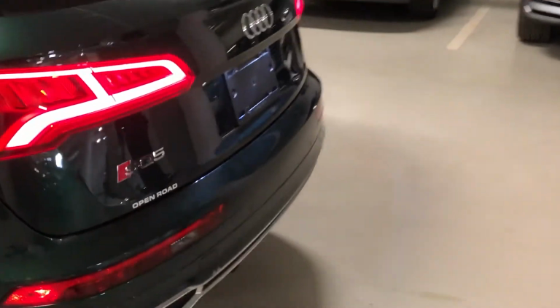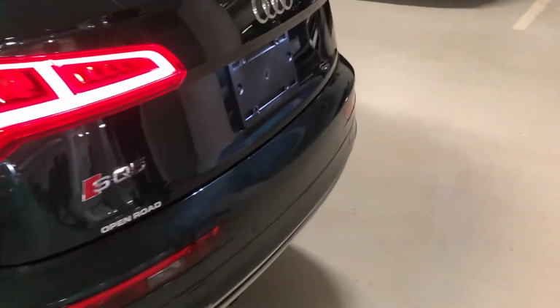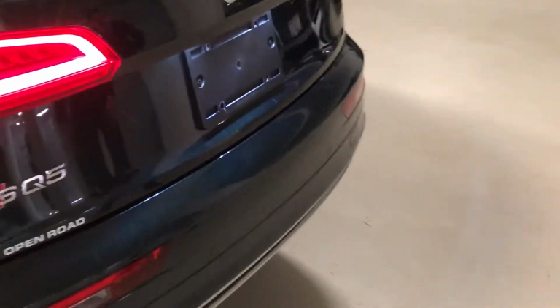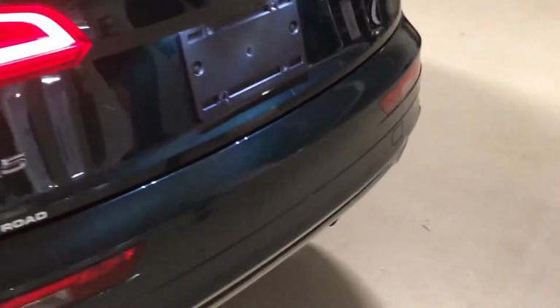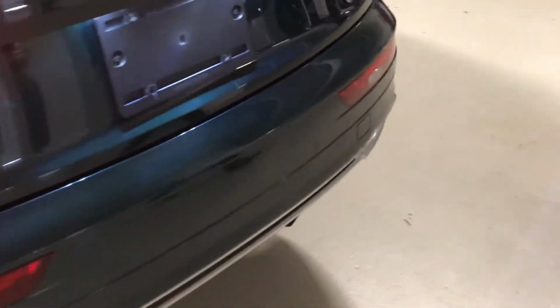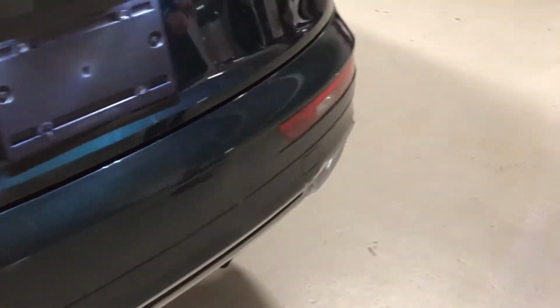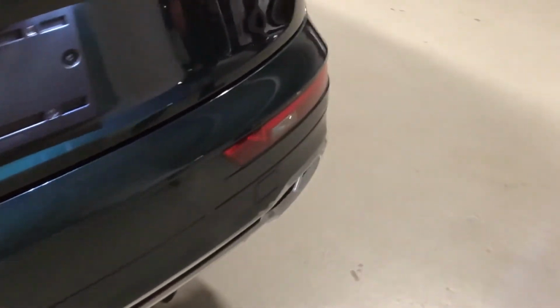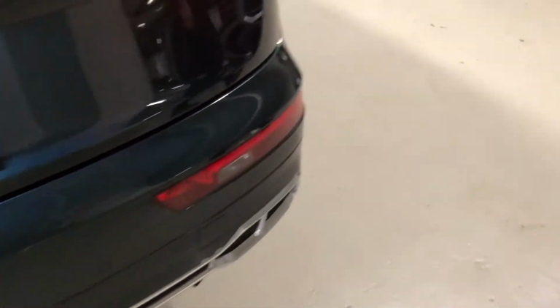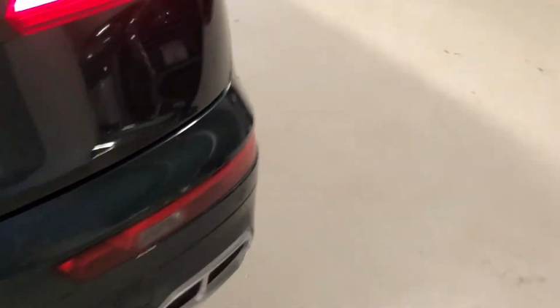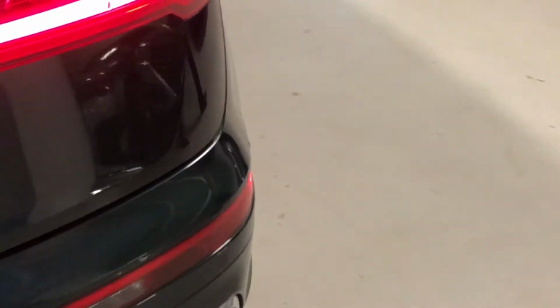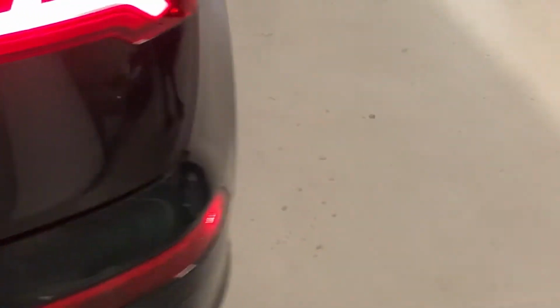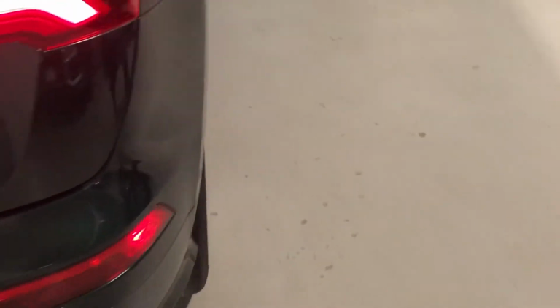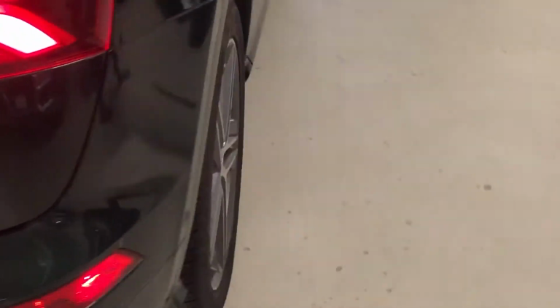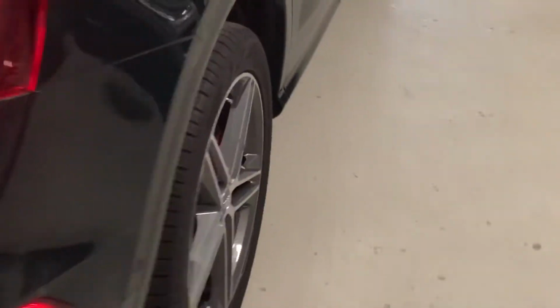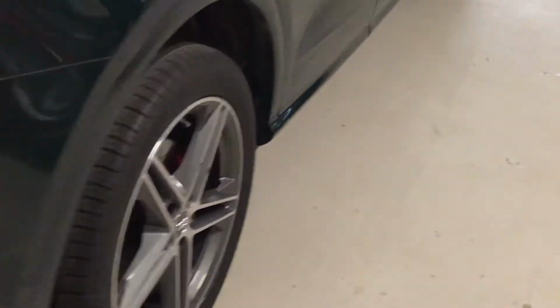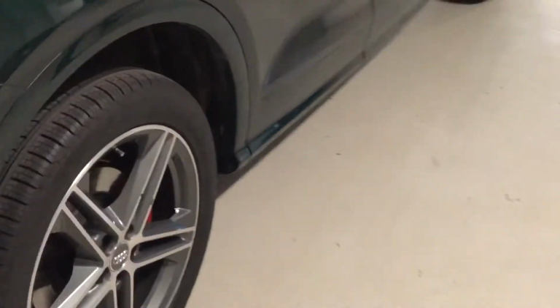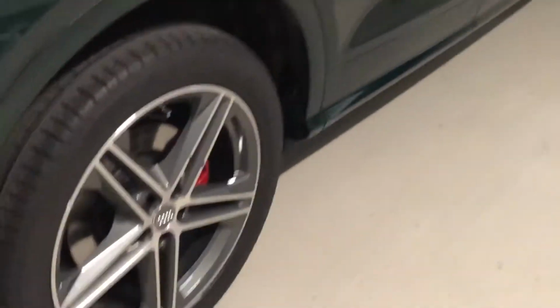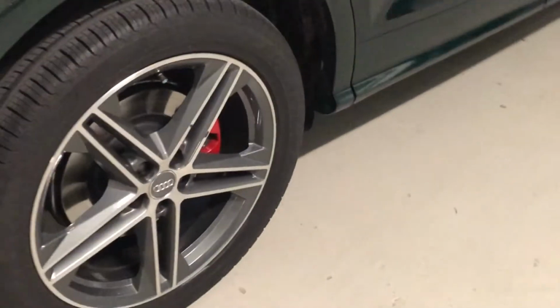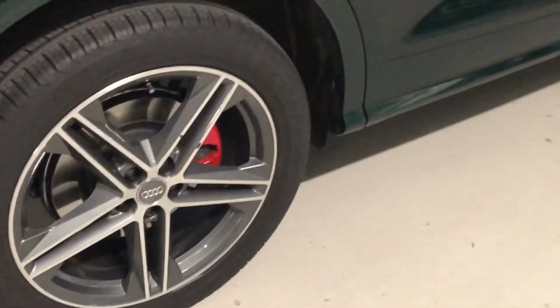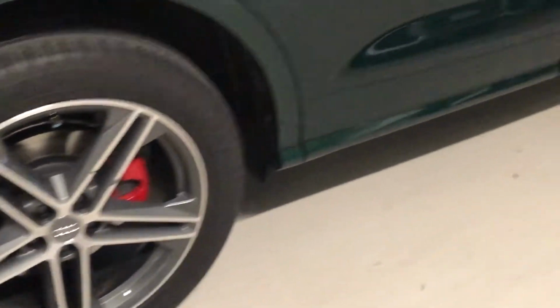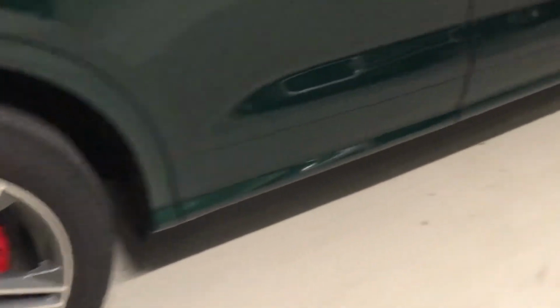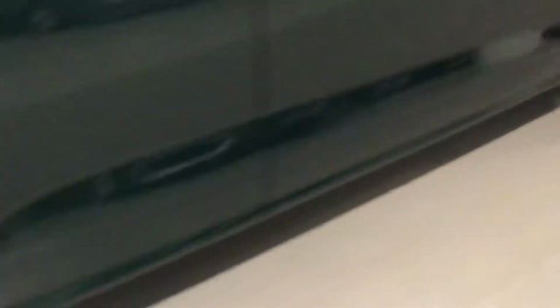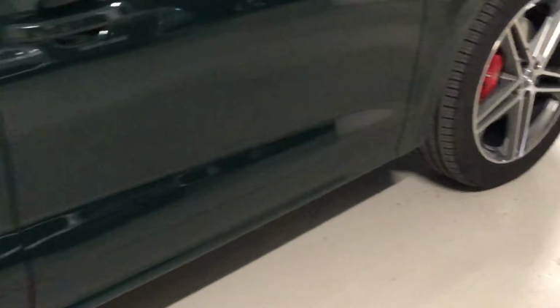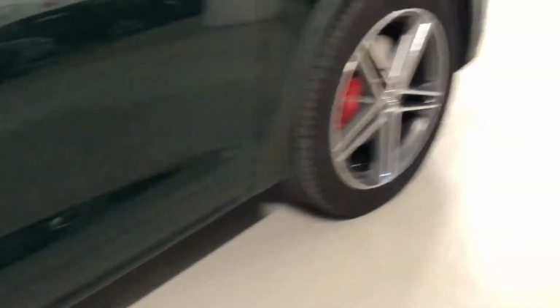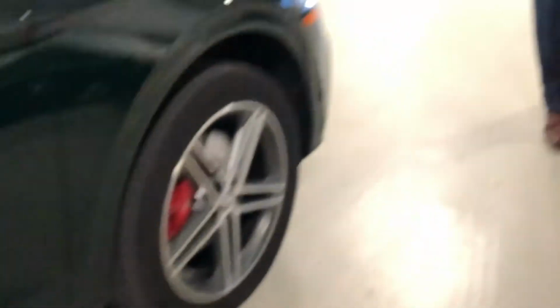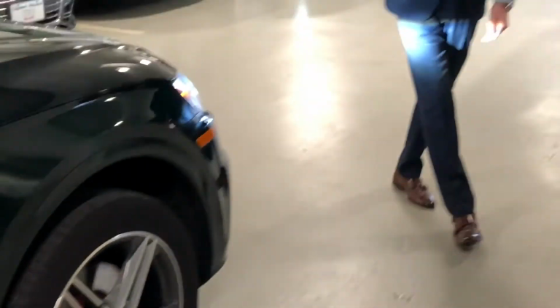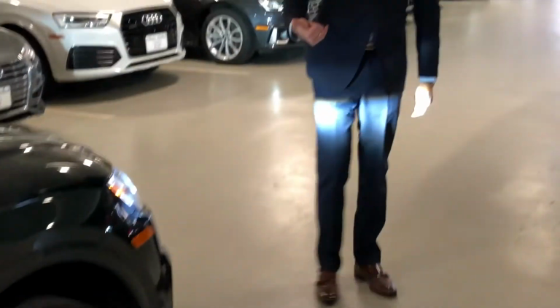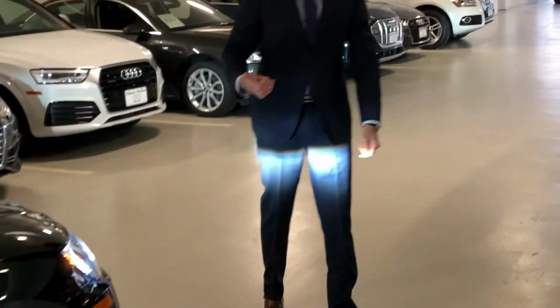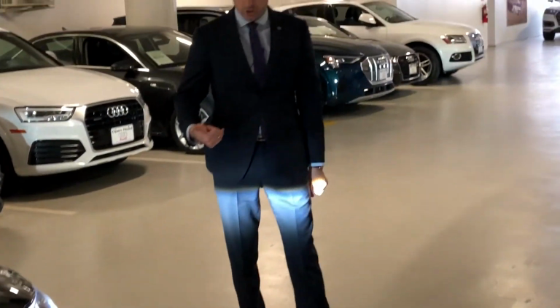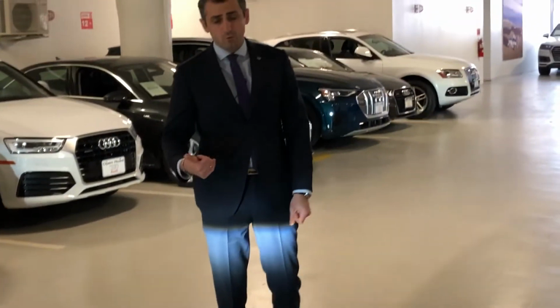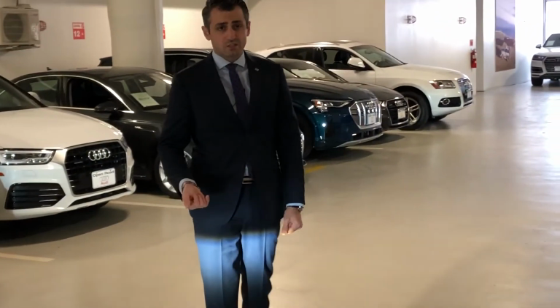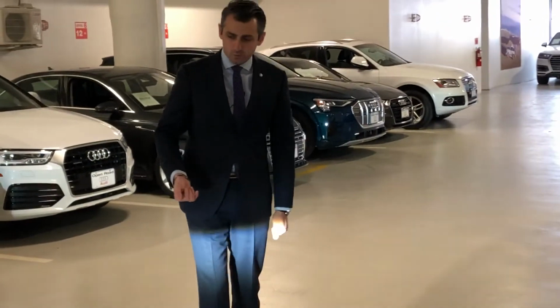We're going to take a look at the rear bumper. It's equipped with 20-inch wheels, which gives you all-season tires as well.